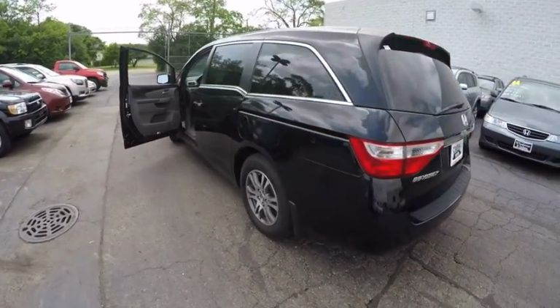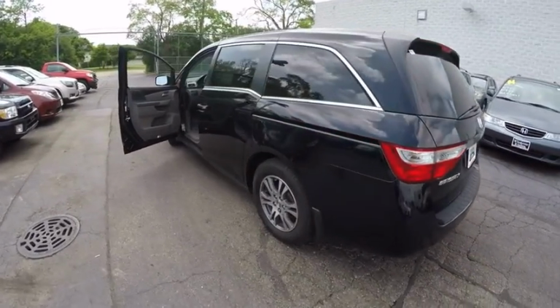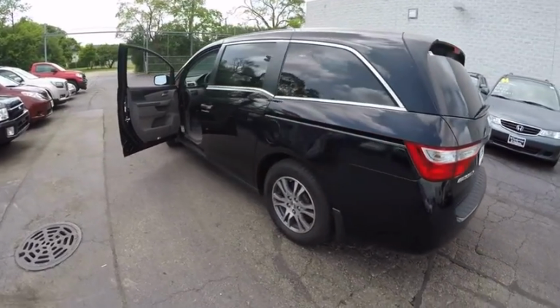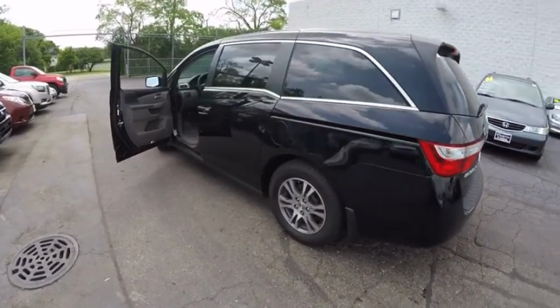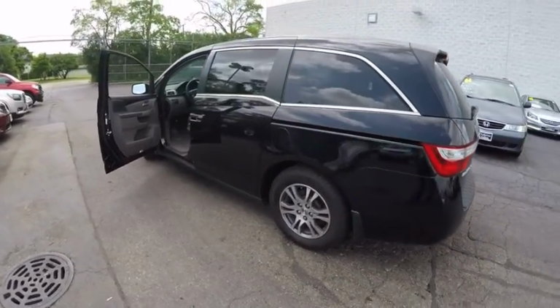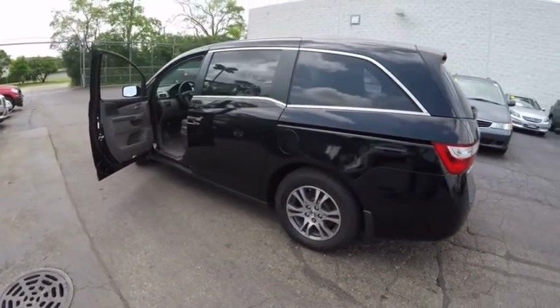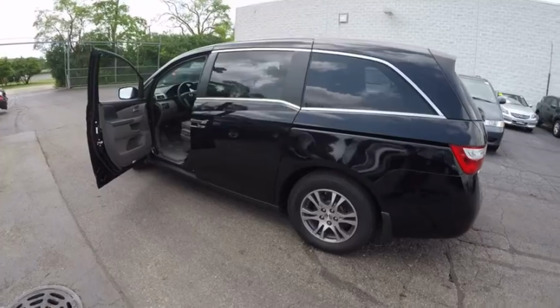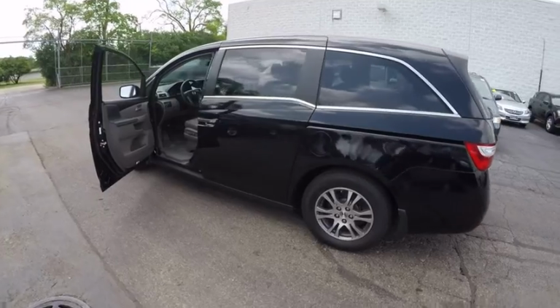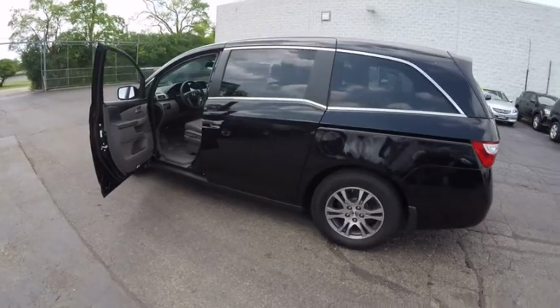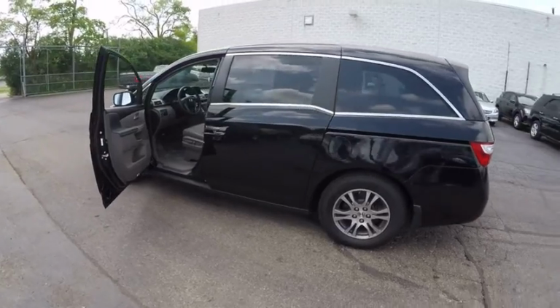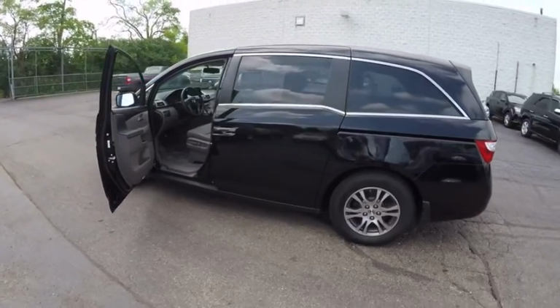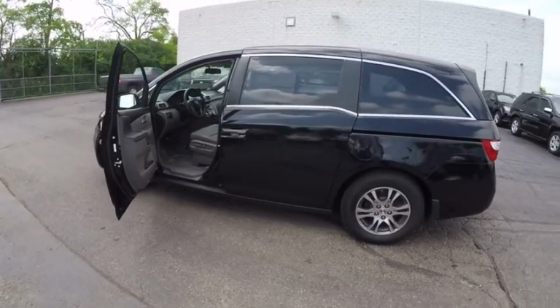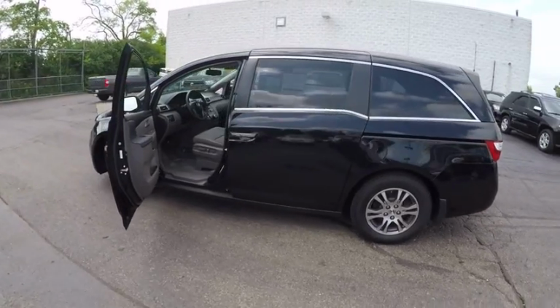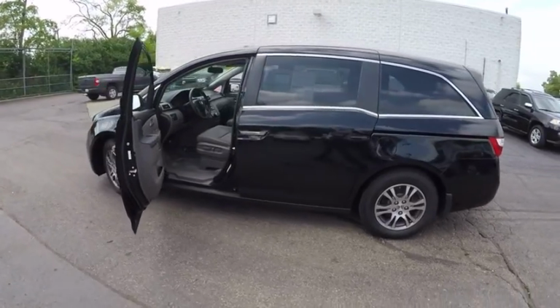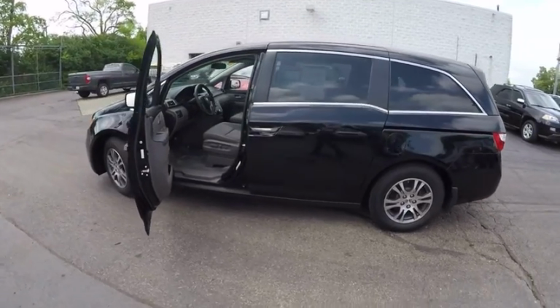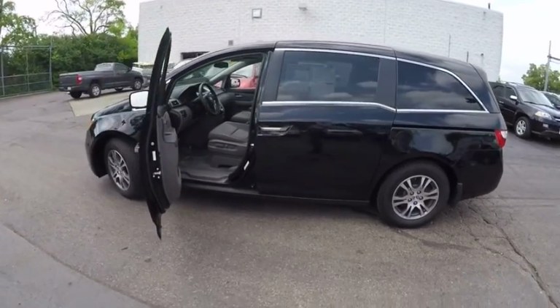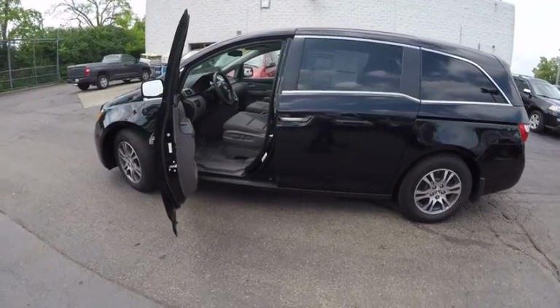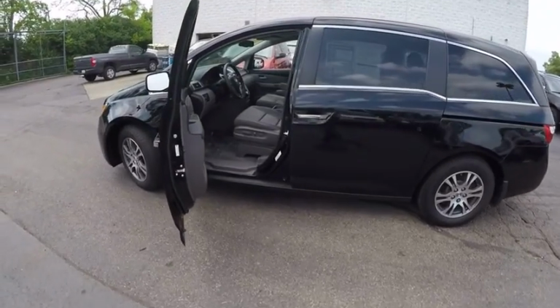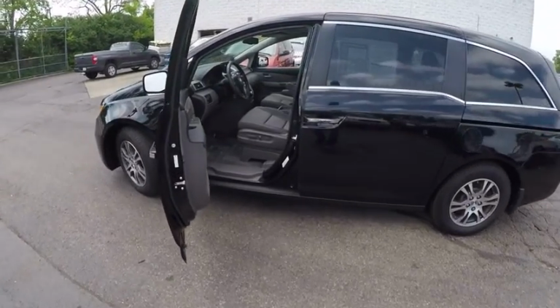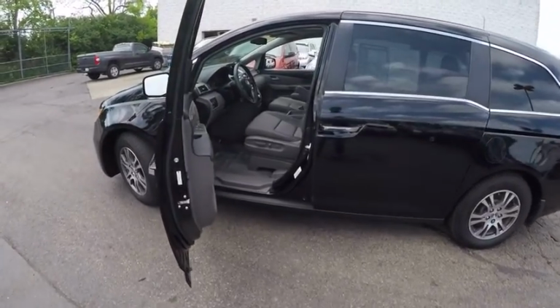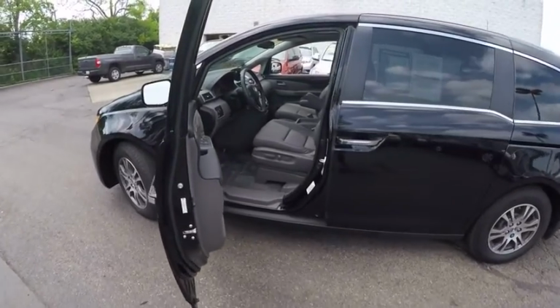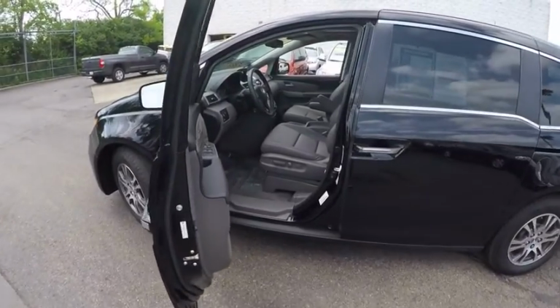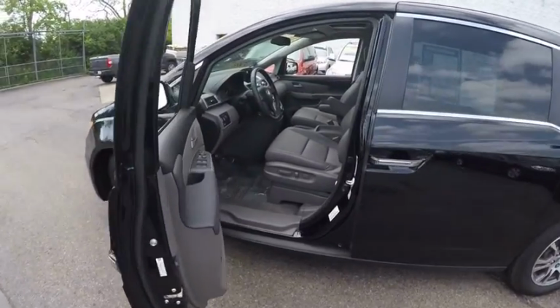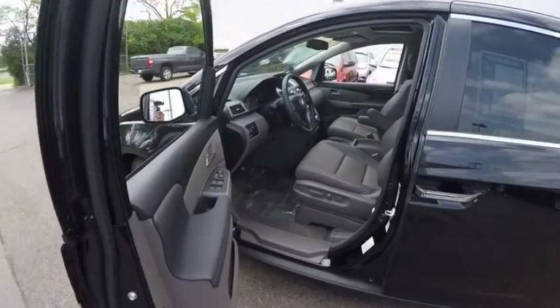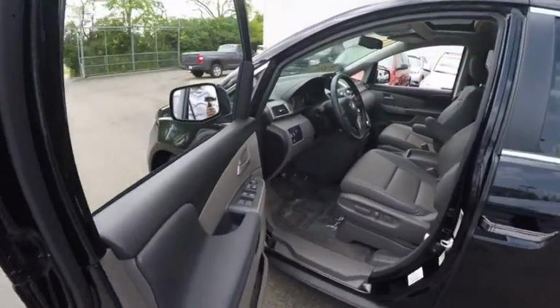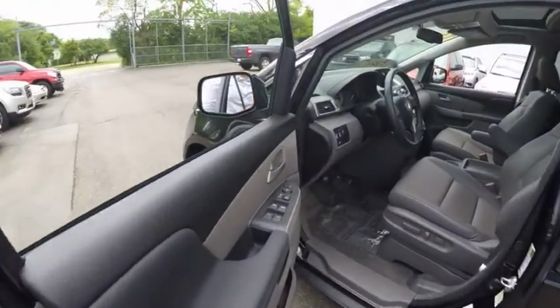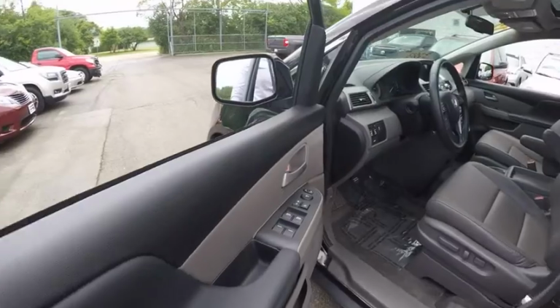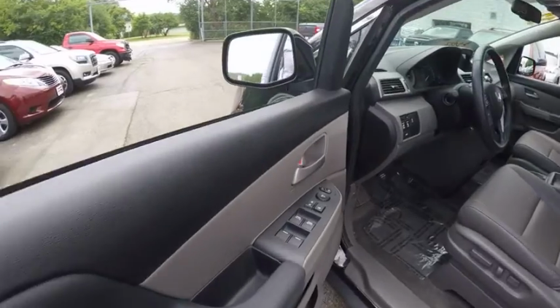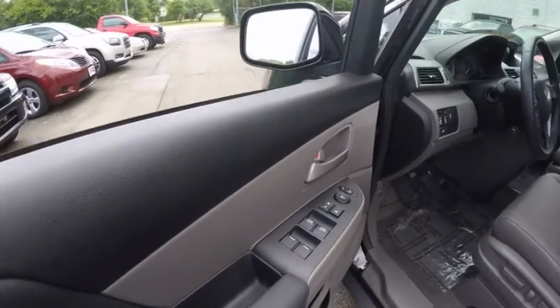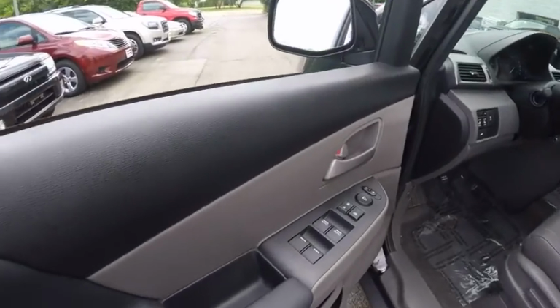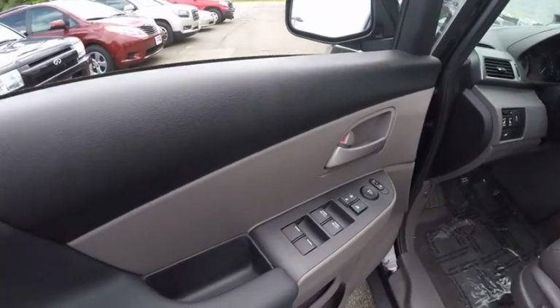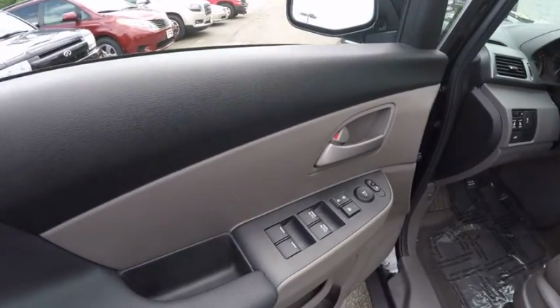Child safety locks, clock, power door locks, trip computer, tachometer. Your new ride is just a phone call away.